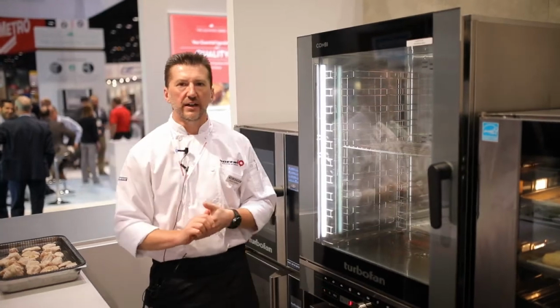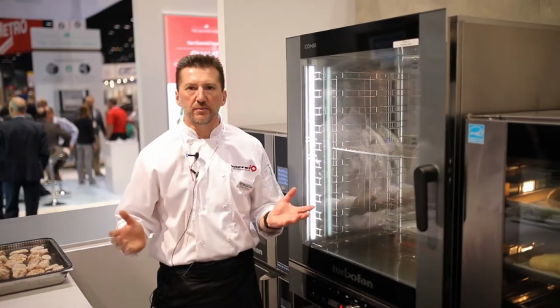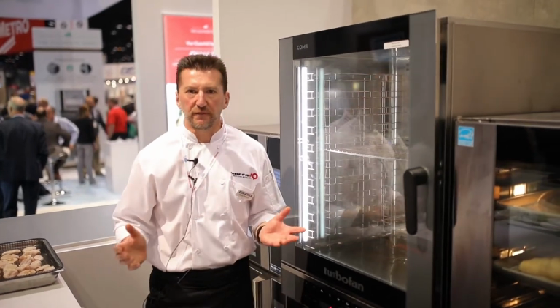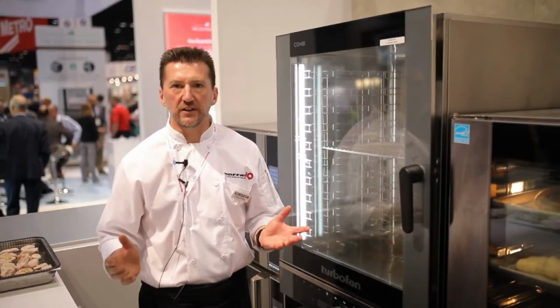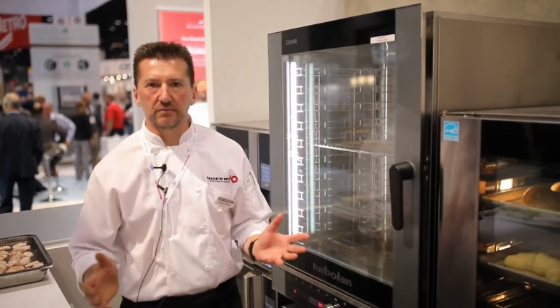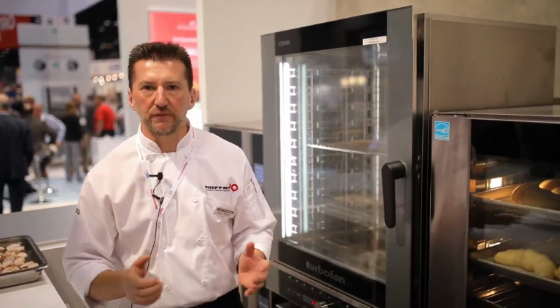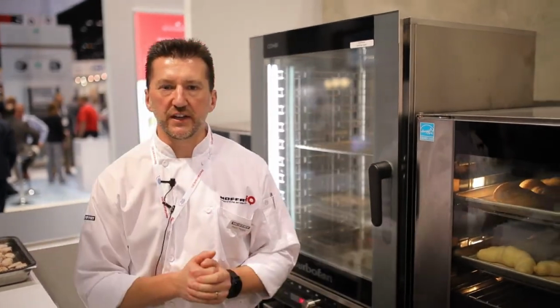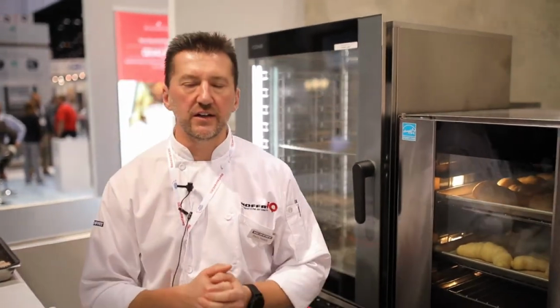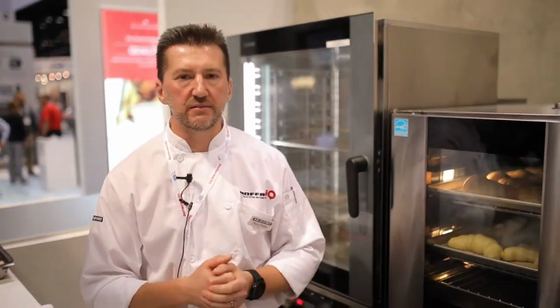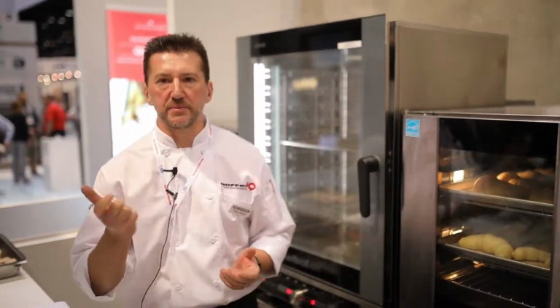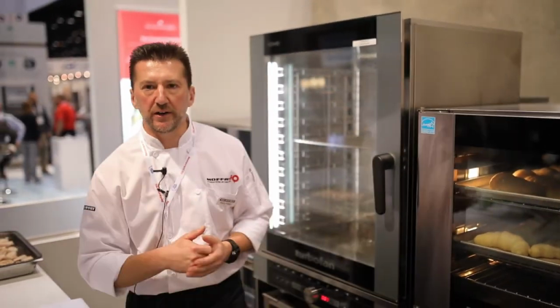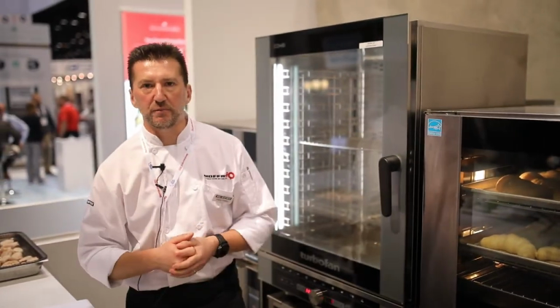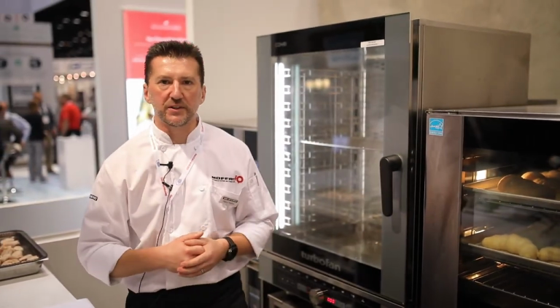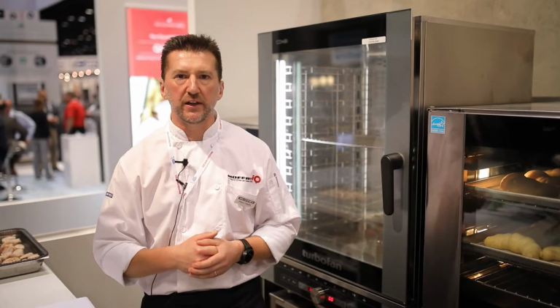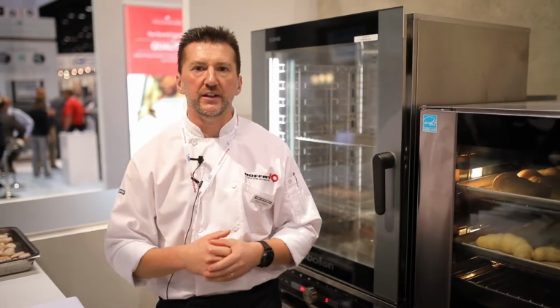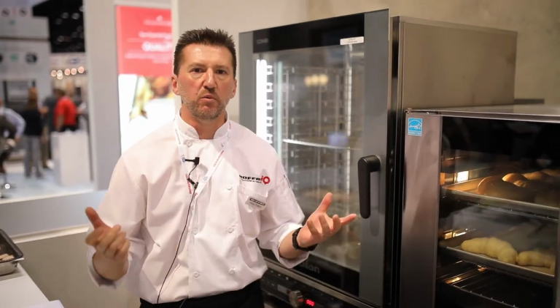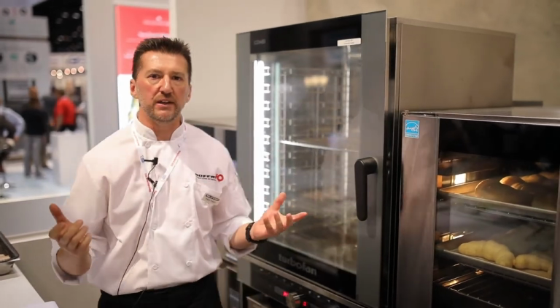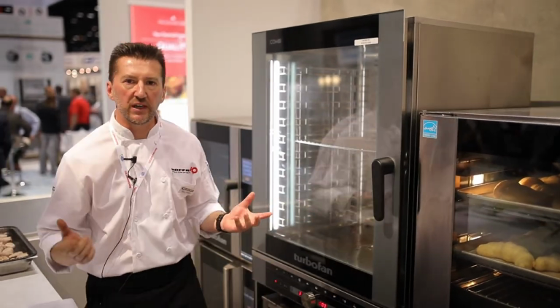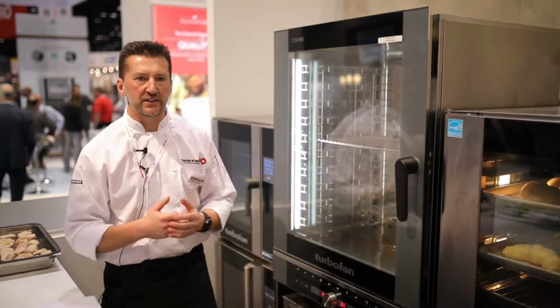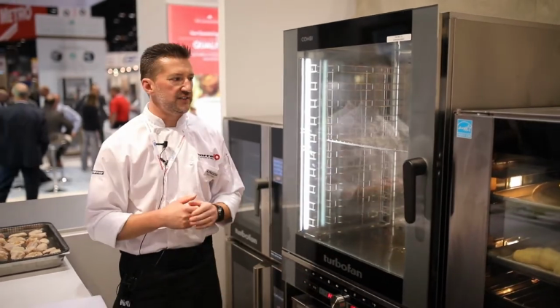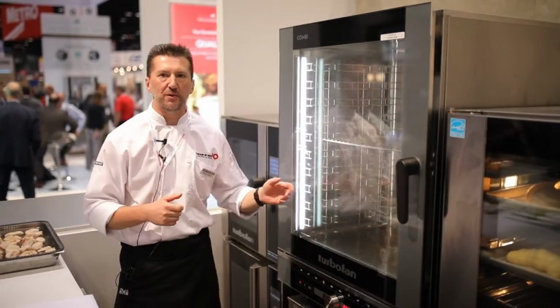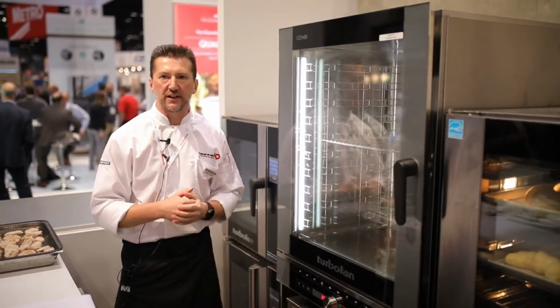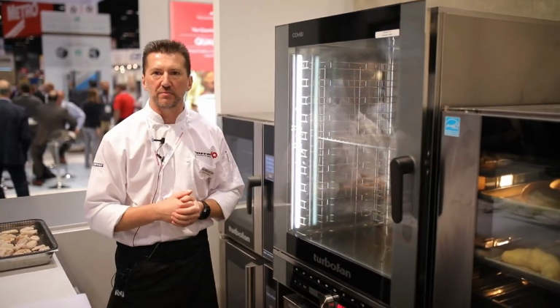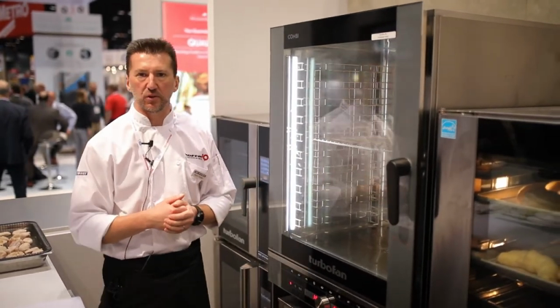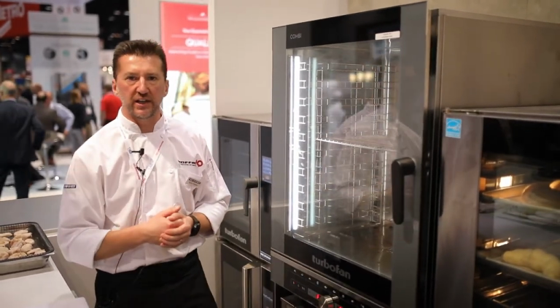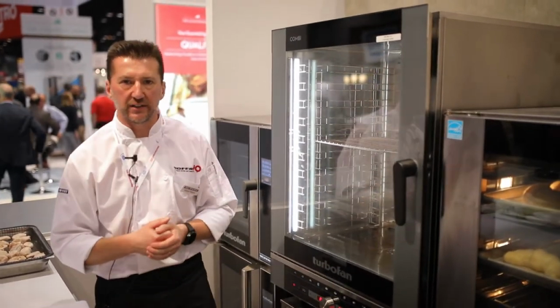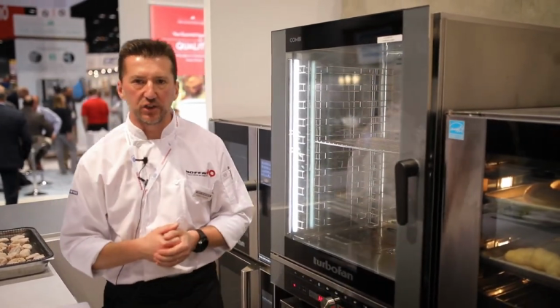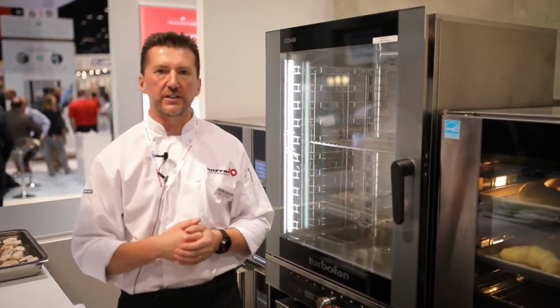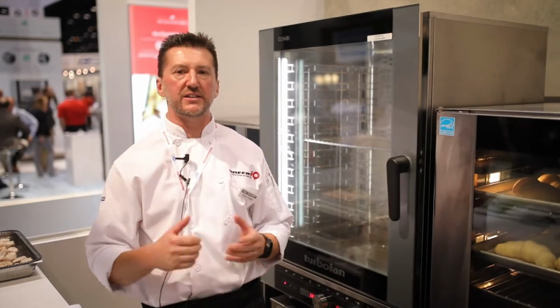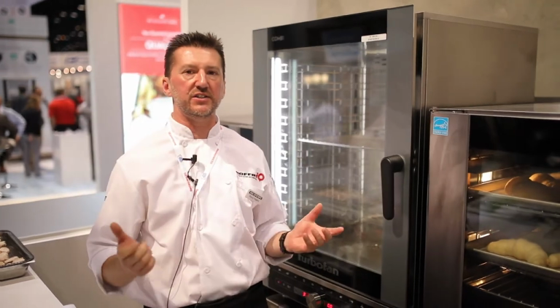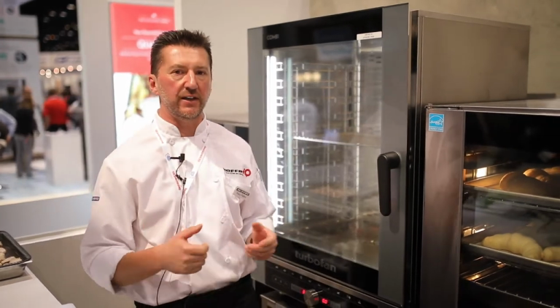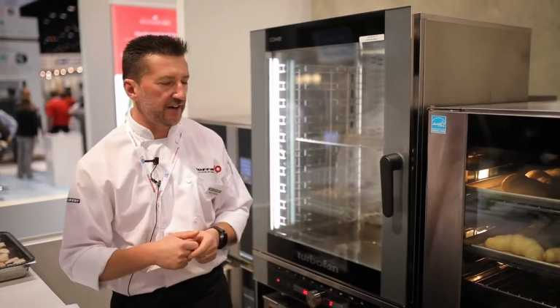Welcome to the Moffat Stand. My name's Perry, I'm from Melbourne, Australia. What we're talking about today is the turbofan combi we launched here in the United States last year and in Canada.